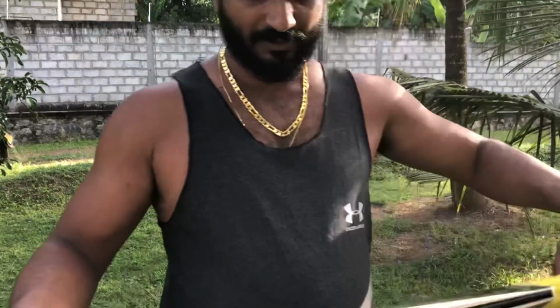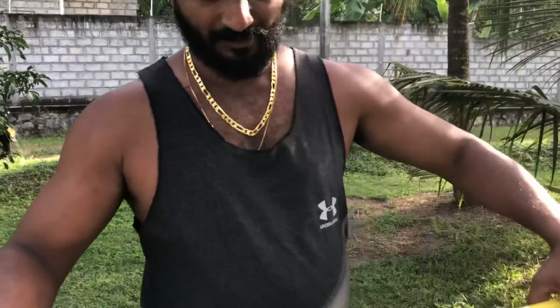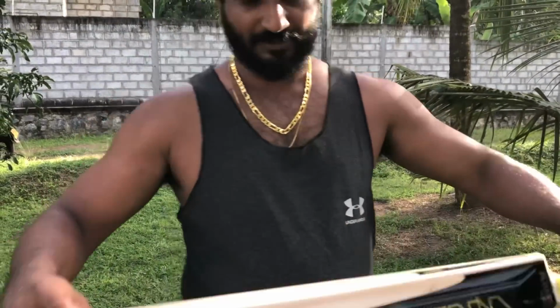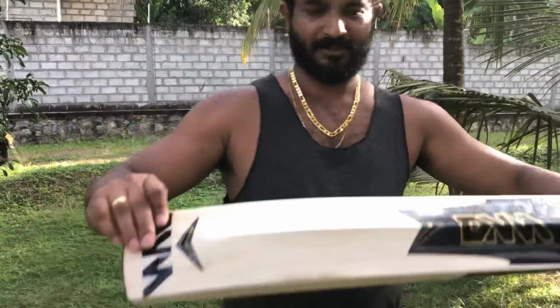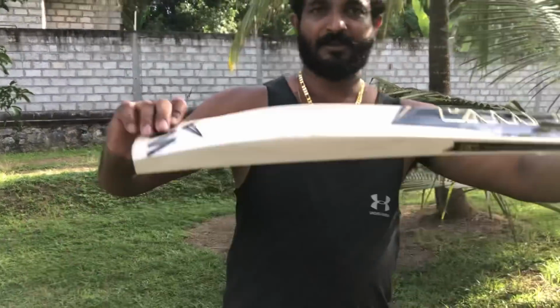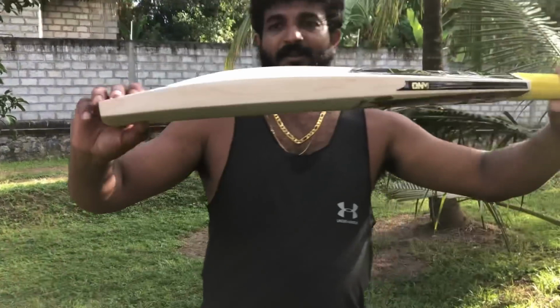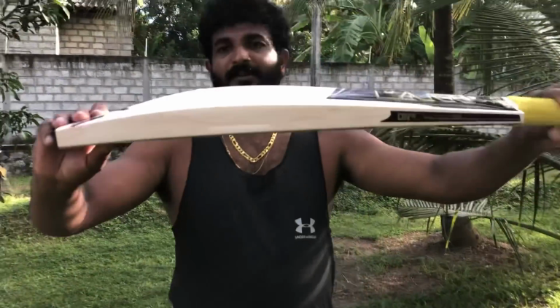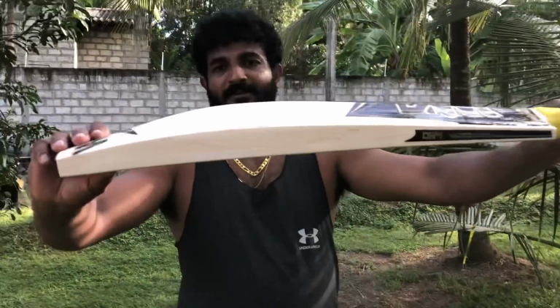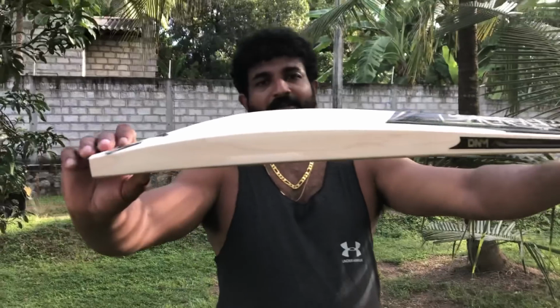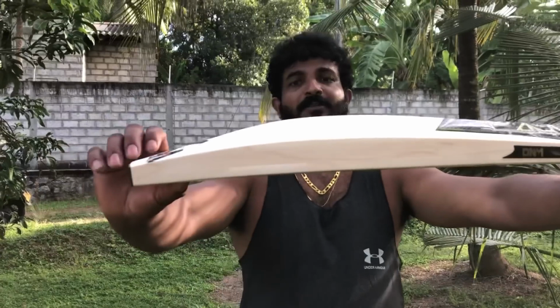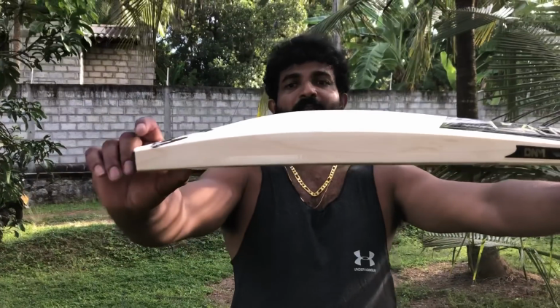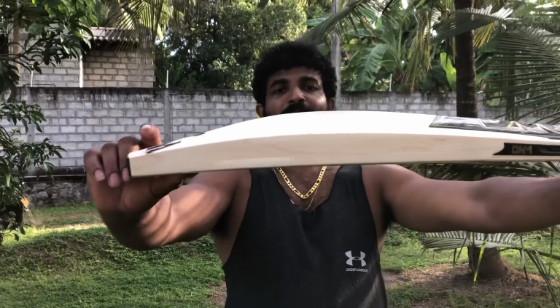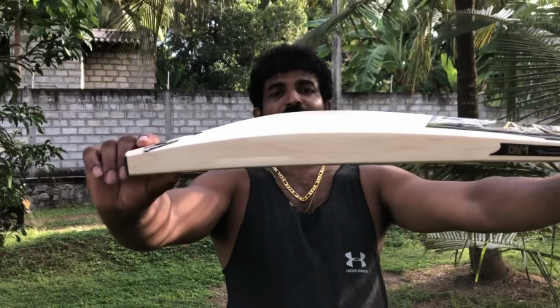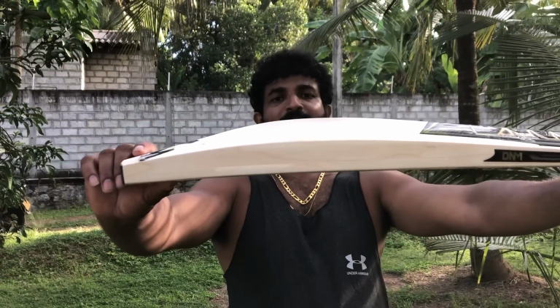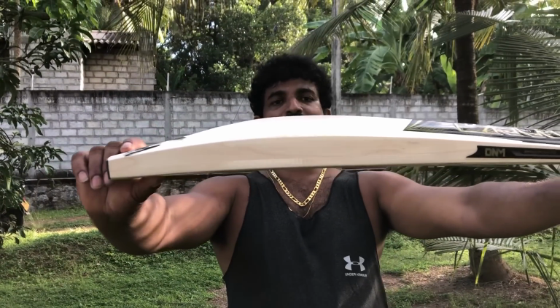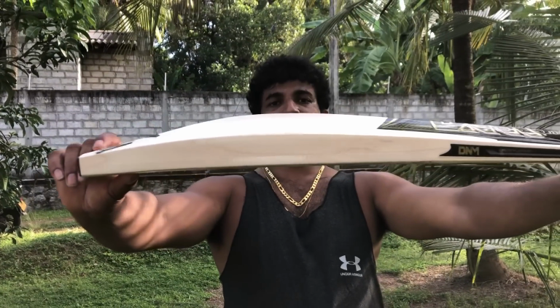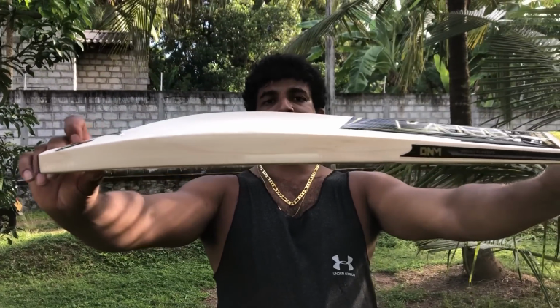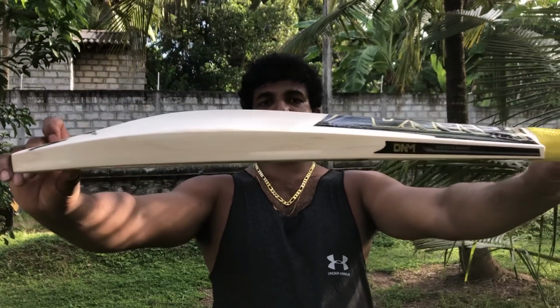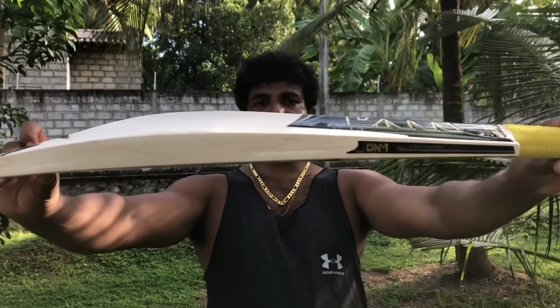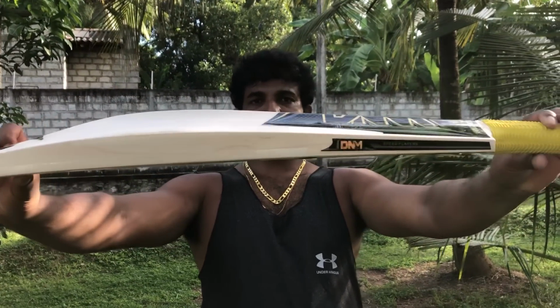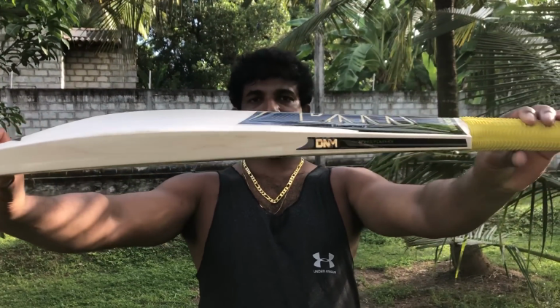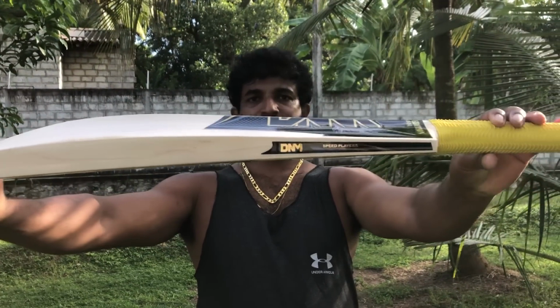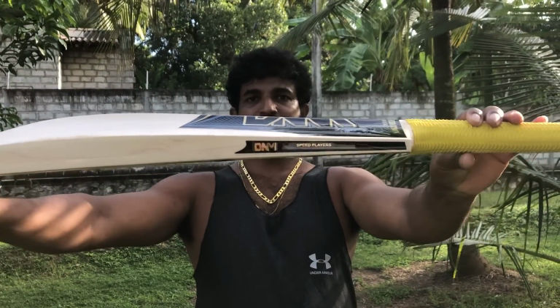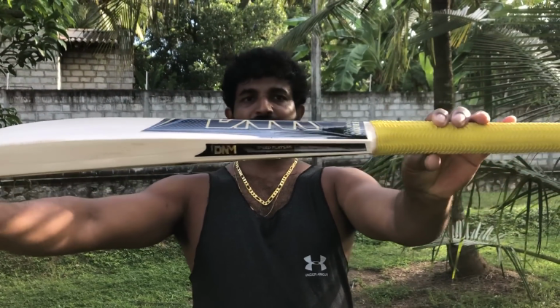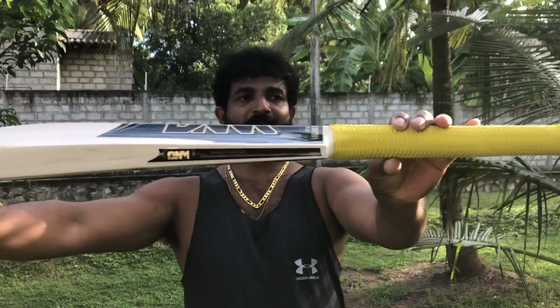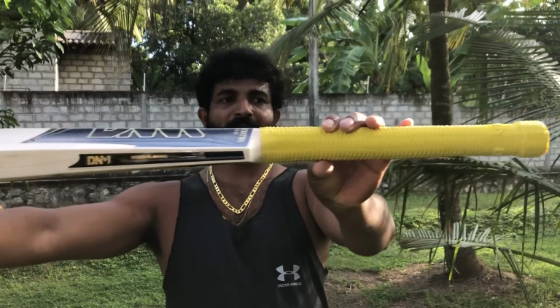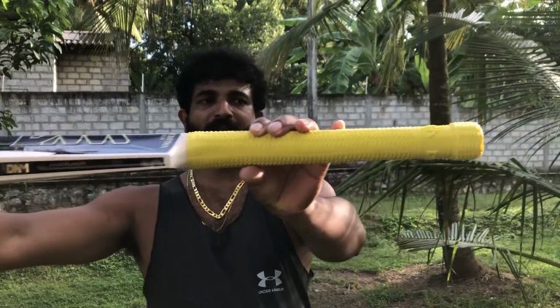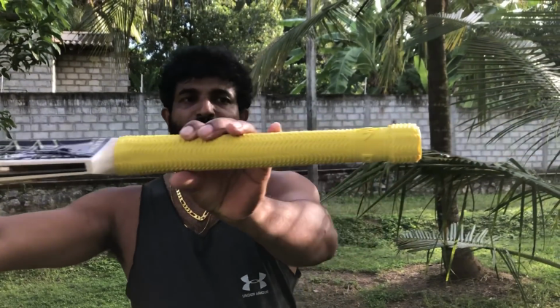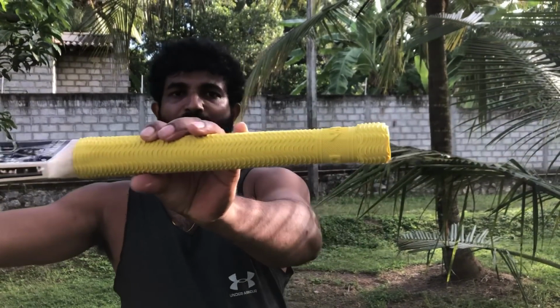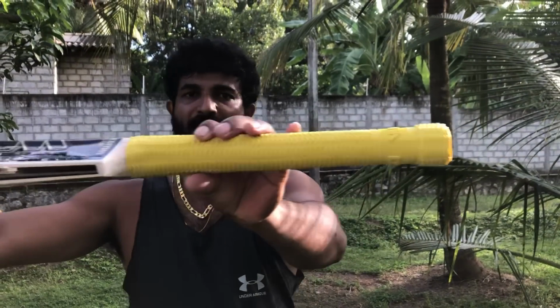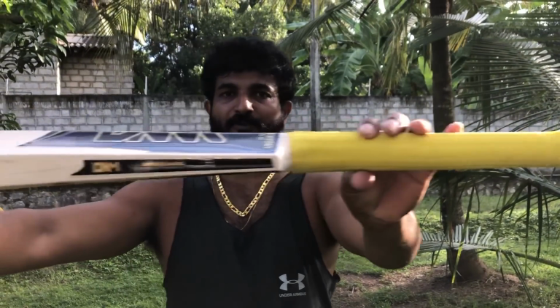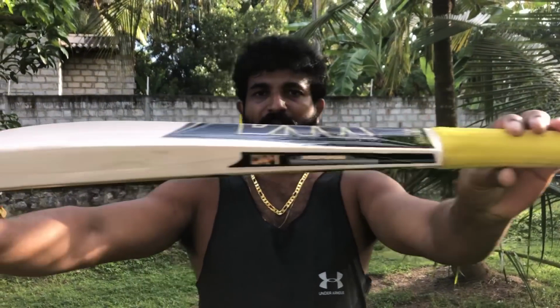Hi, I'm from Thailand, Bangkok. I'm going to show you a profile here.